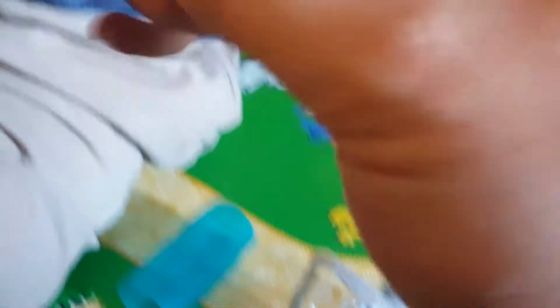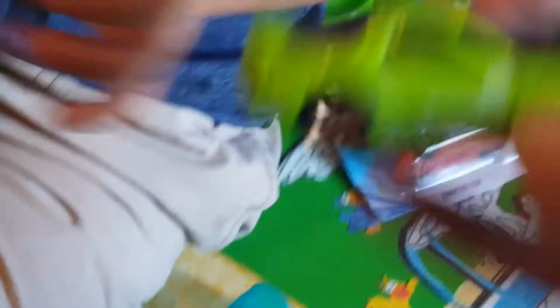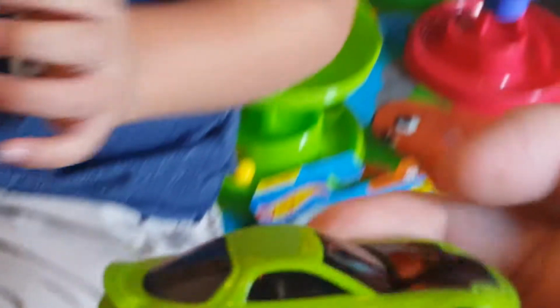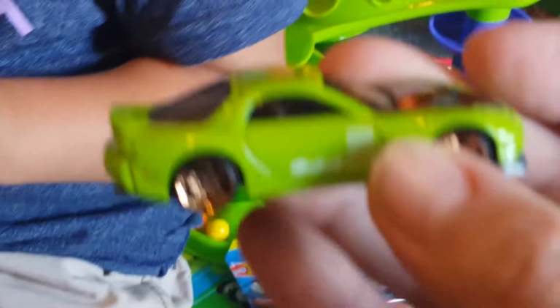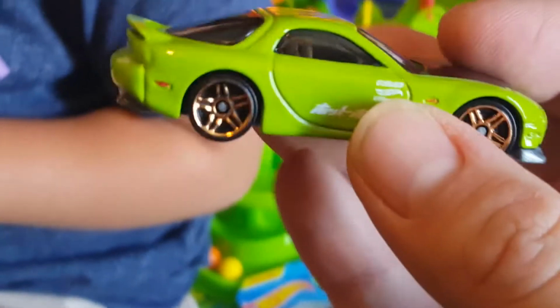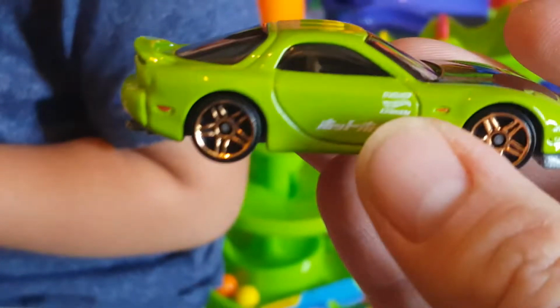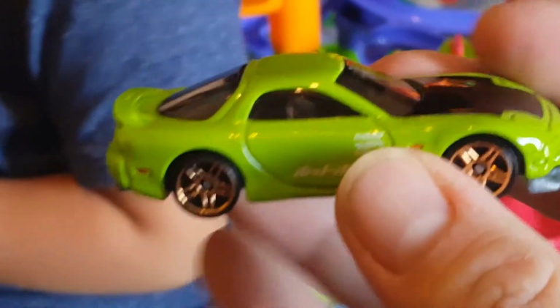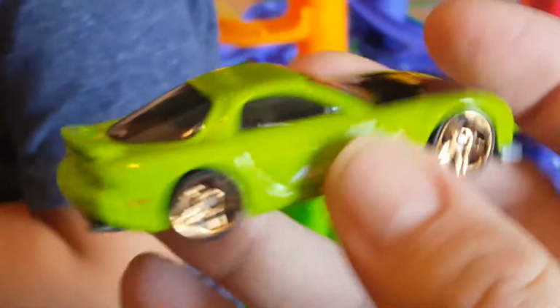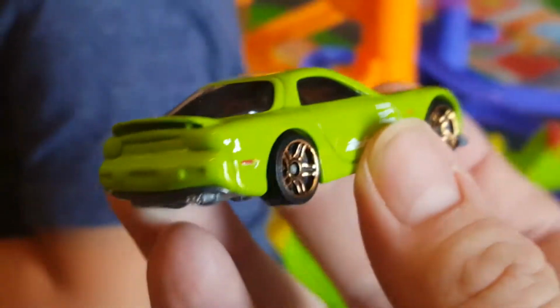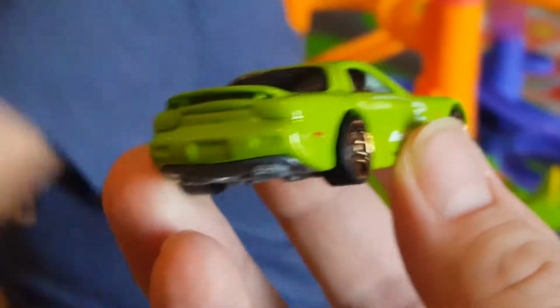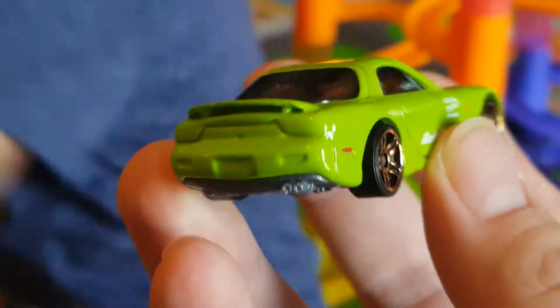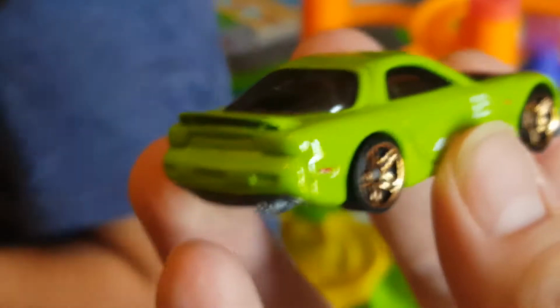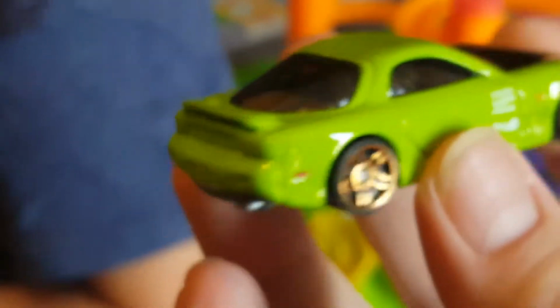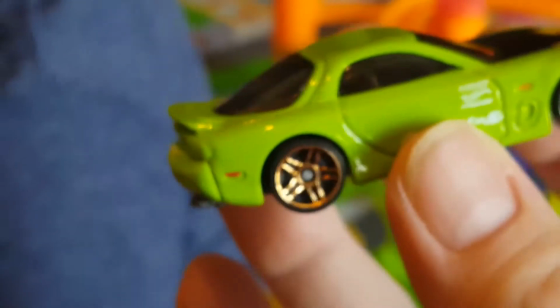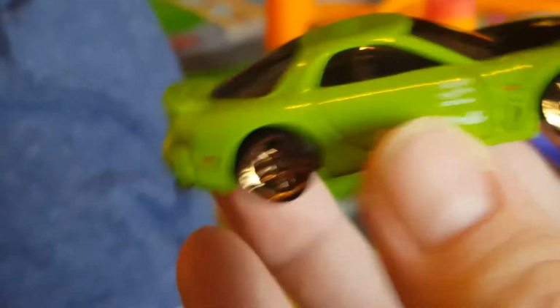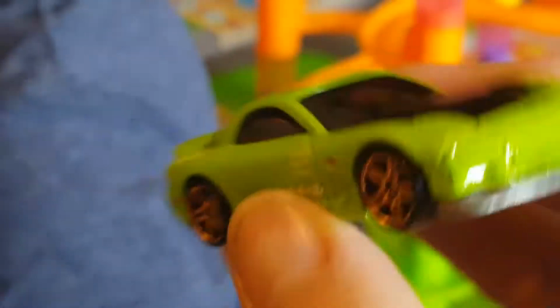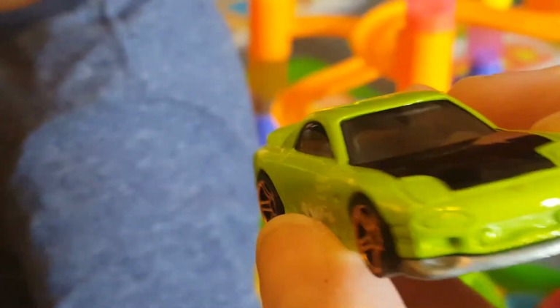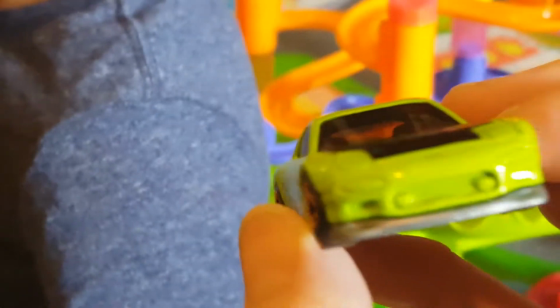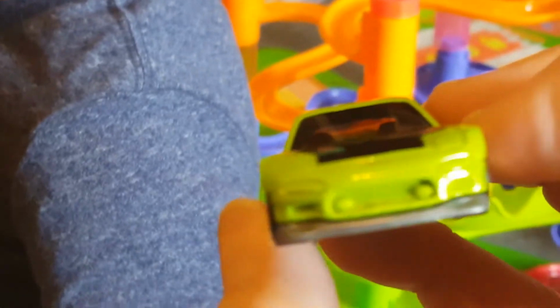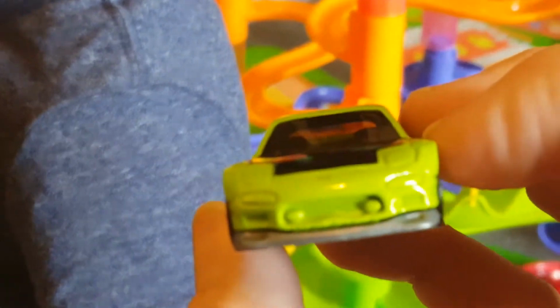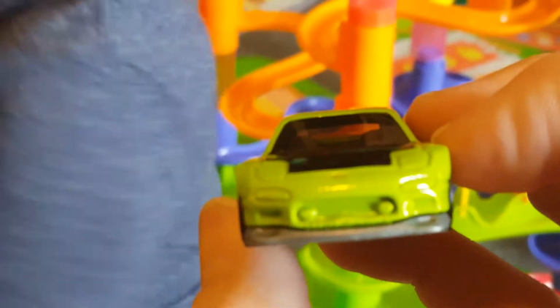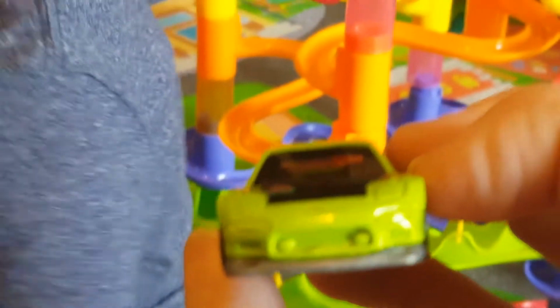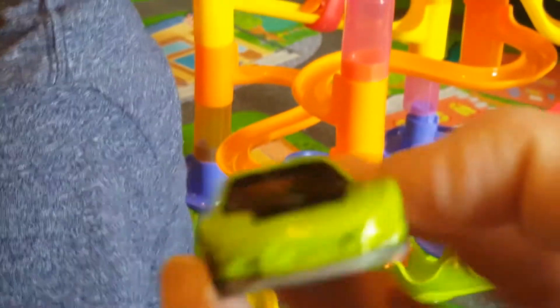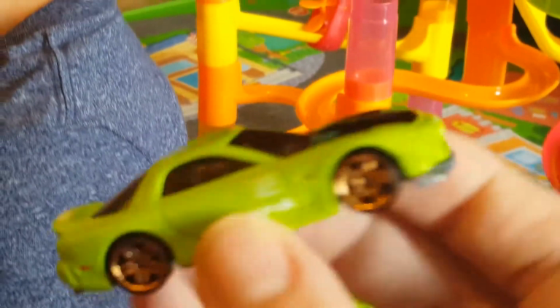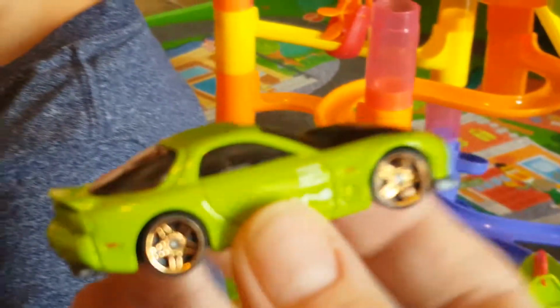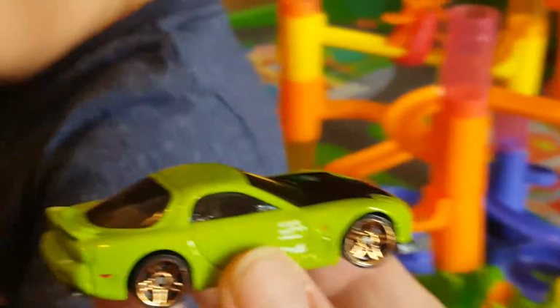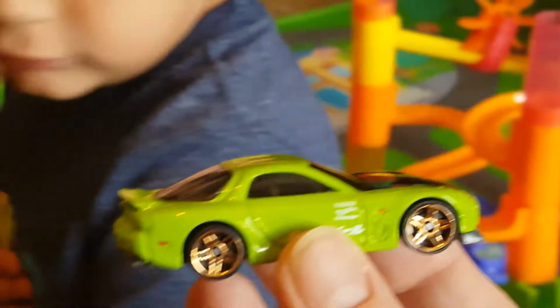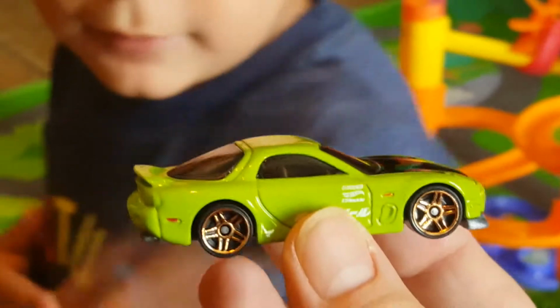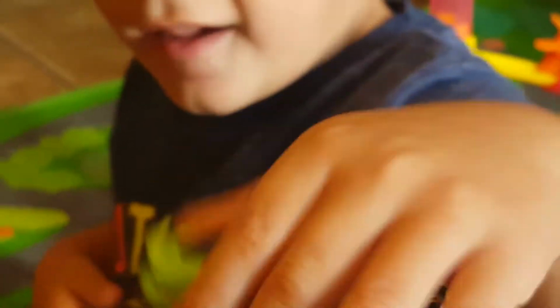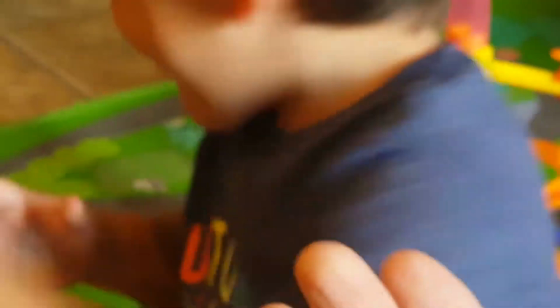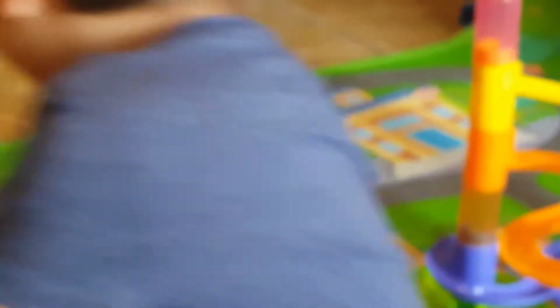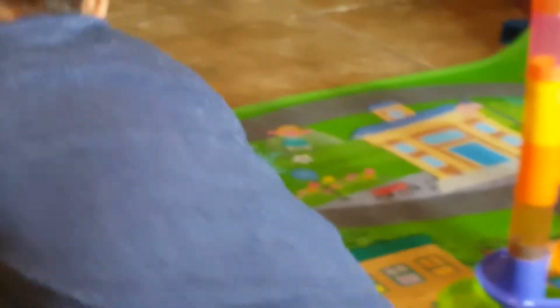Wait, wait, wait — wow, check that out! Yeah, it has all the lights on it. Here you go, here you go!